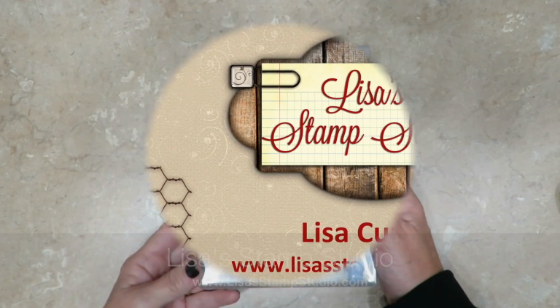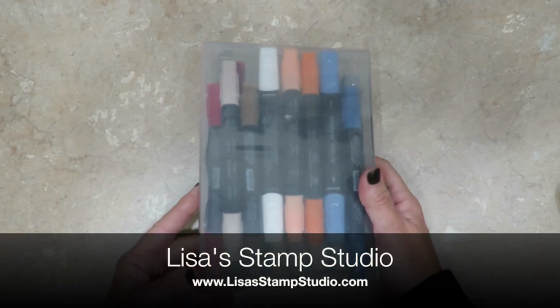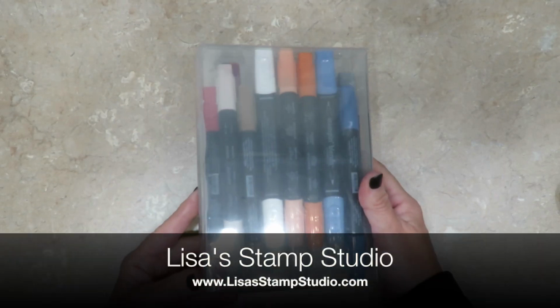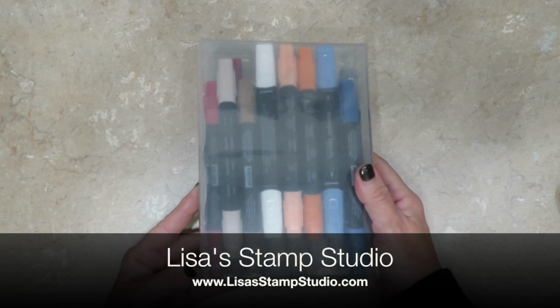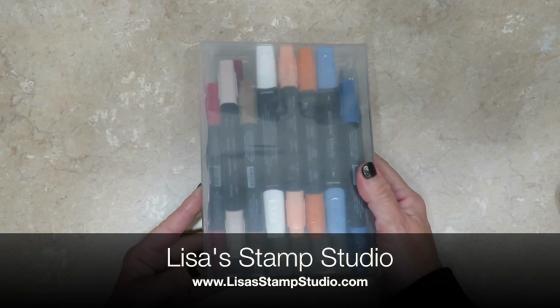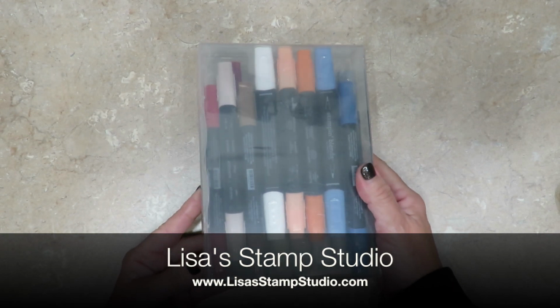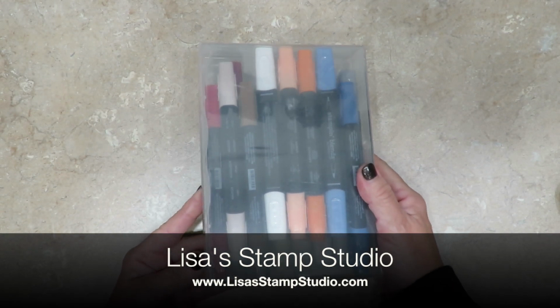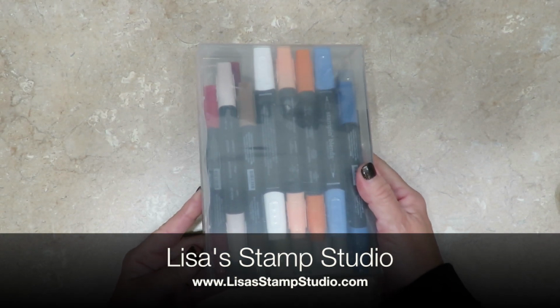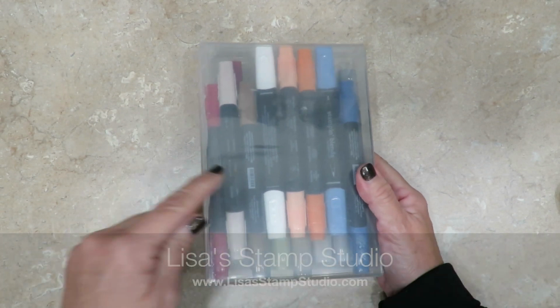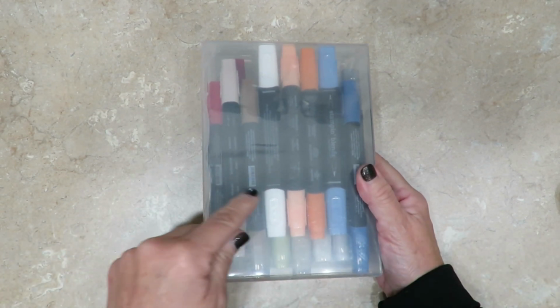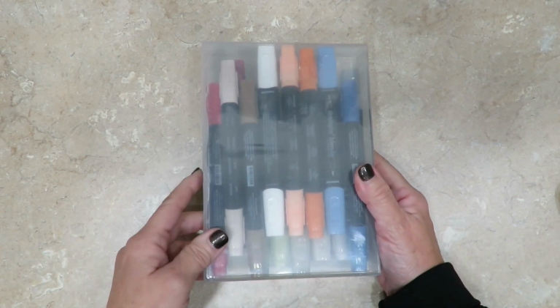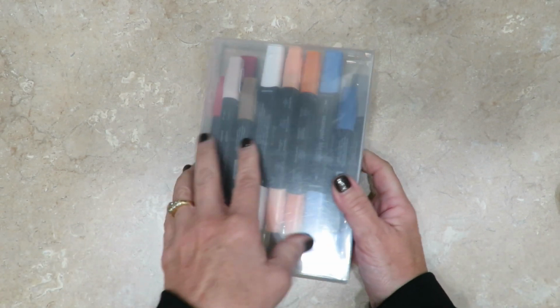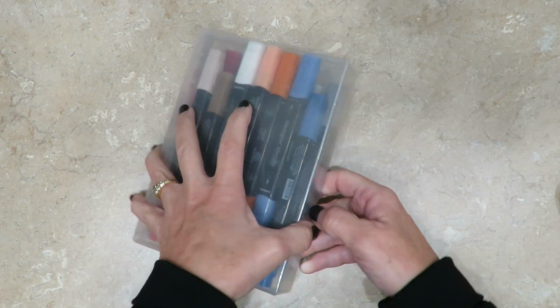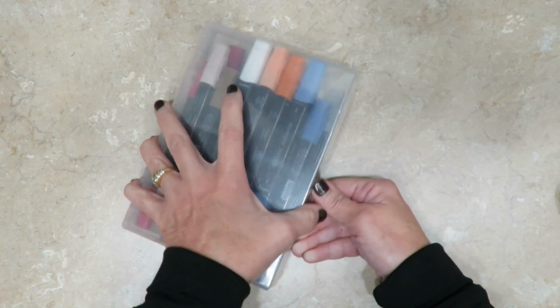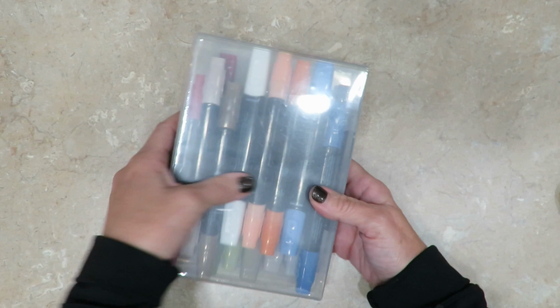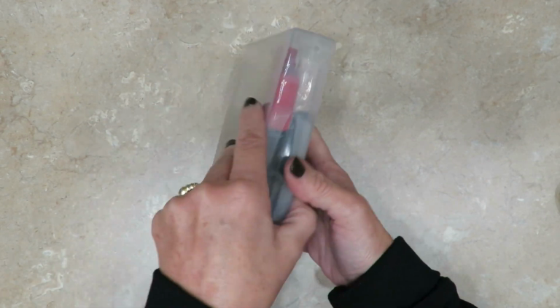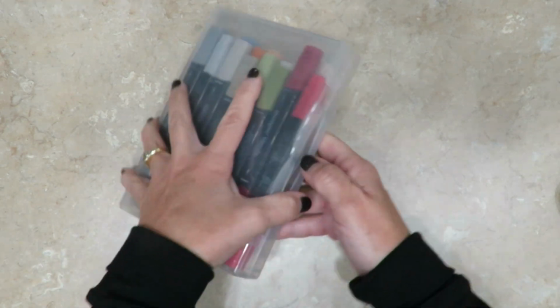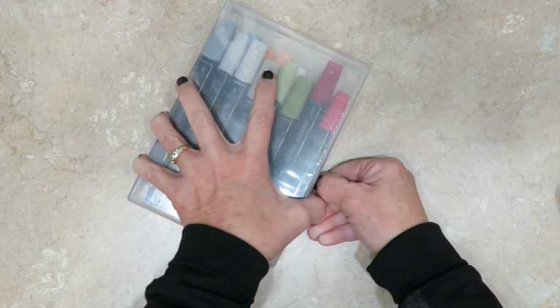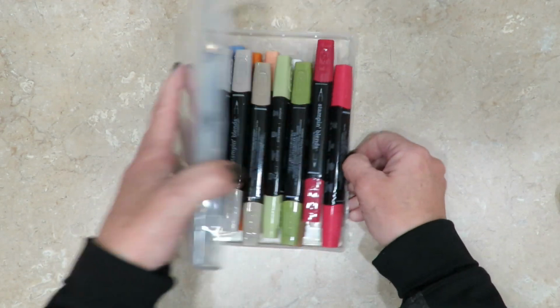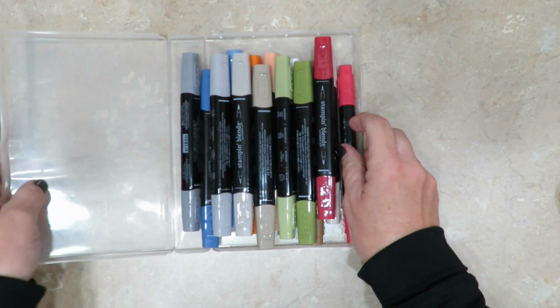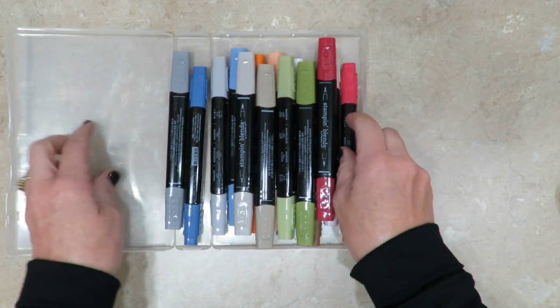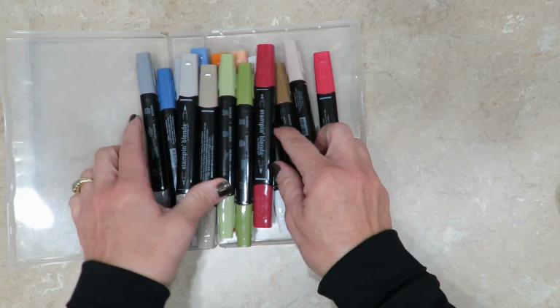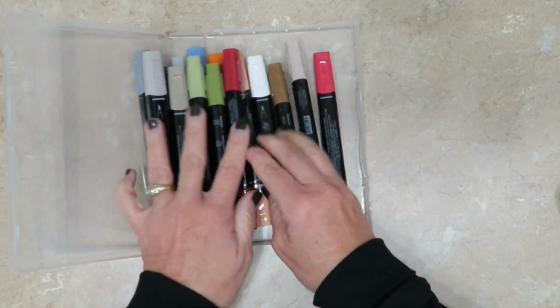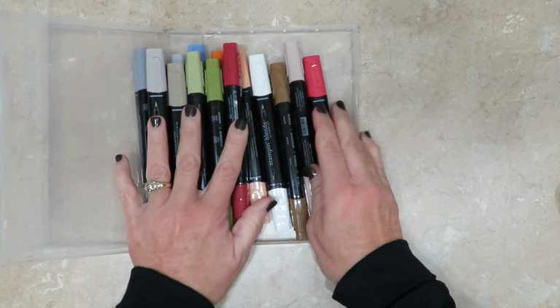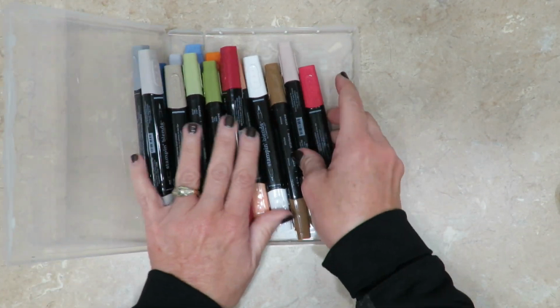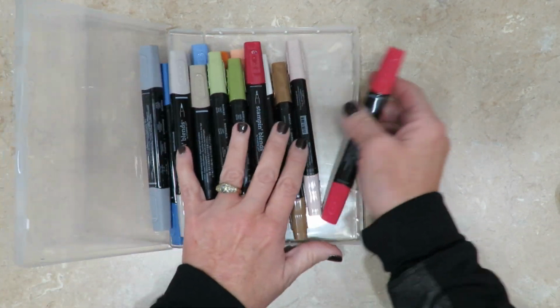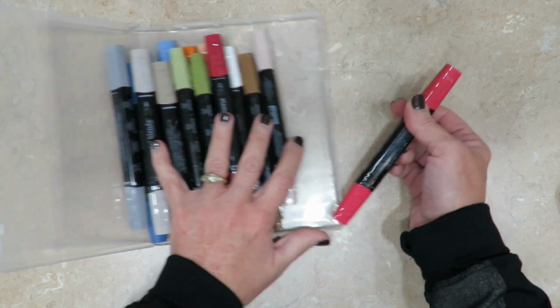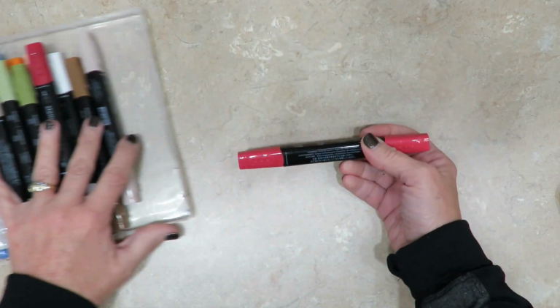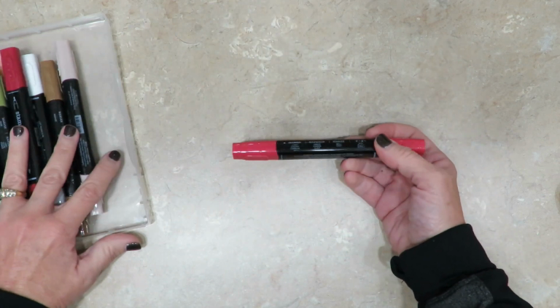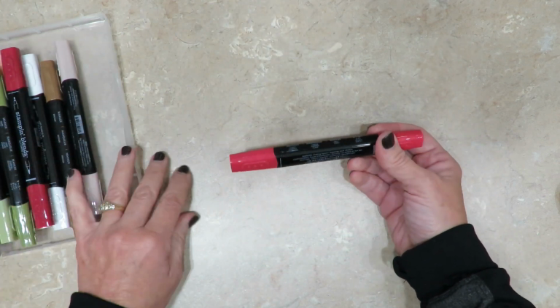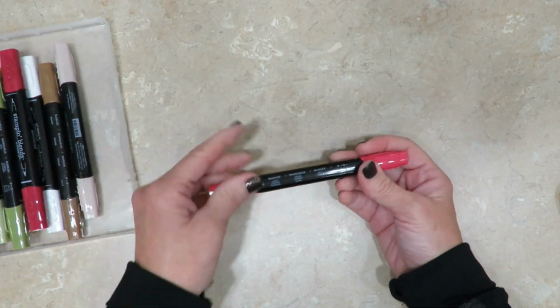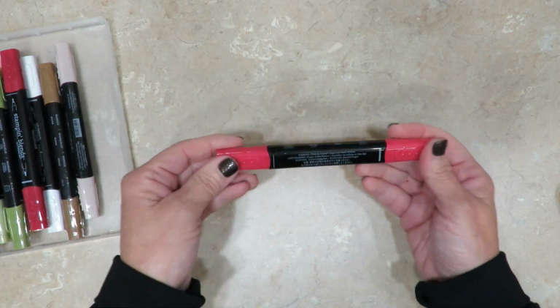Hi everyone, it's Lisa and welcome to Lisa's Stamp Studio. Last week's quick tip I shared with you how you can store your Stampin' Blends in the wood mount stamp cases, but this week I've got another tip for you that is going to revolutionize how you use these.